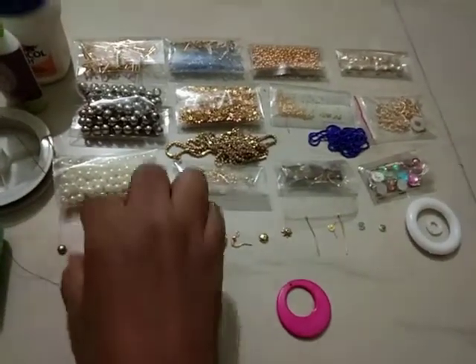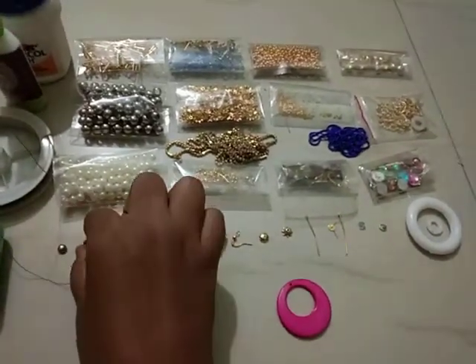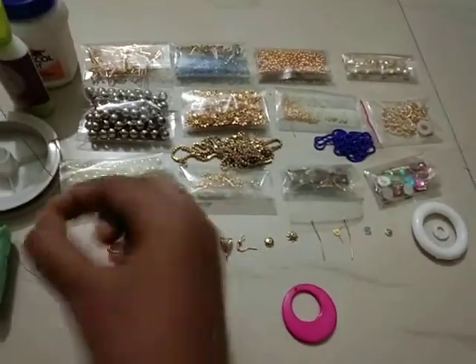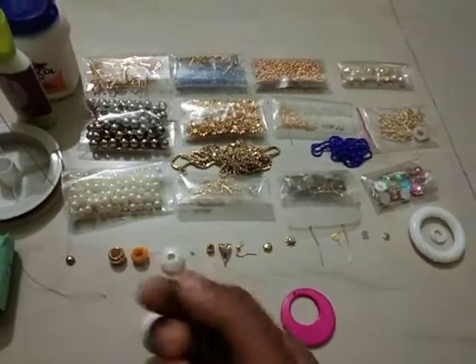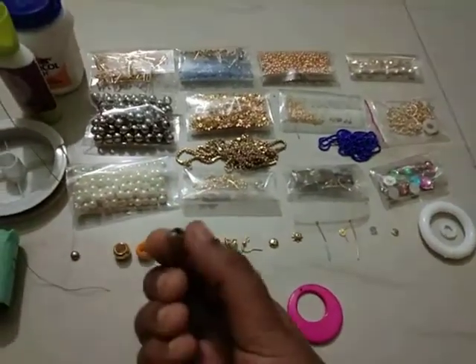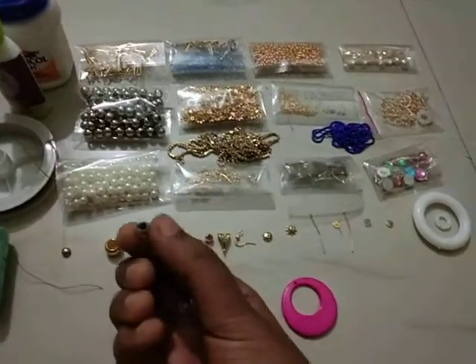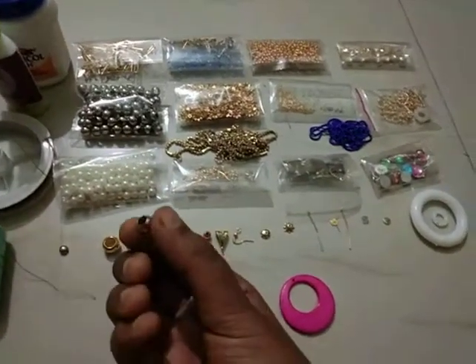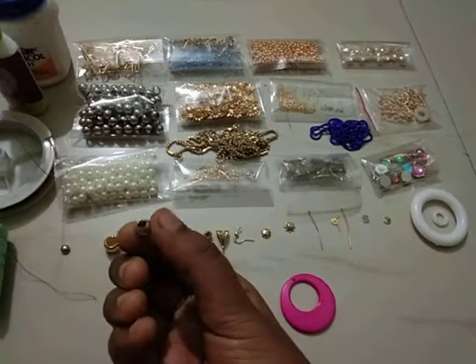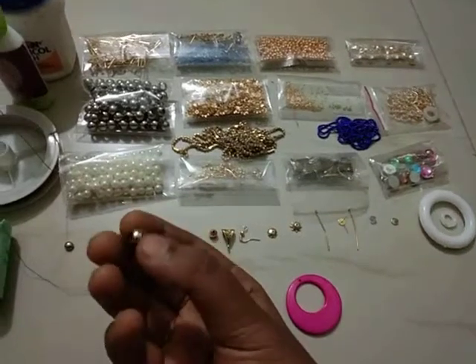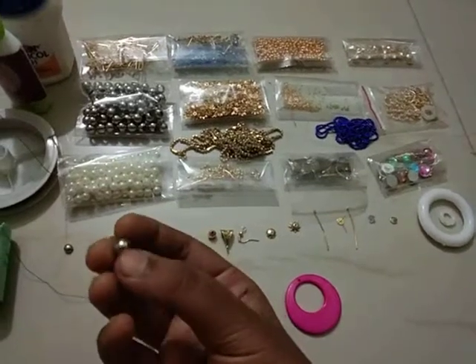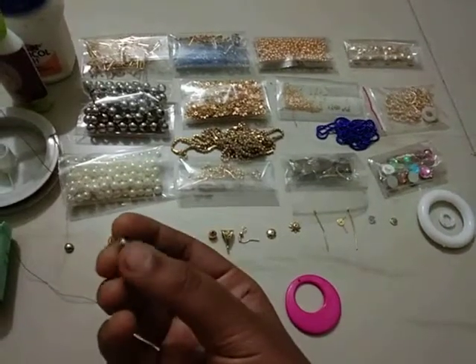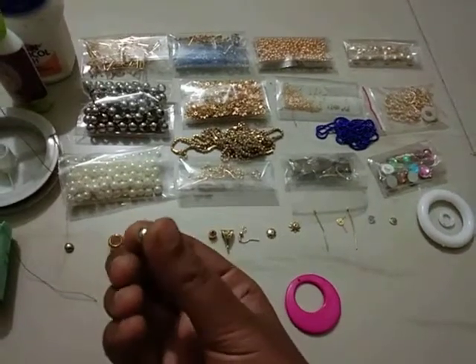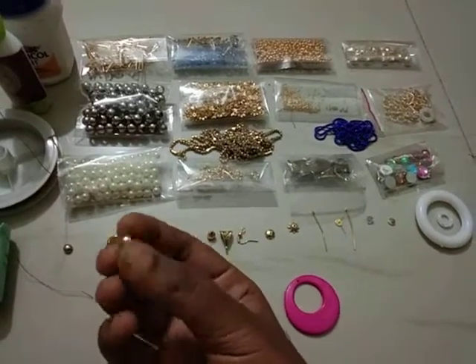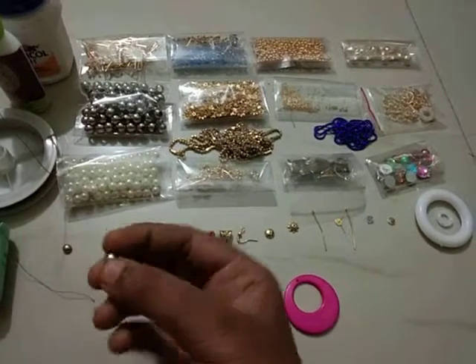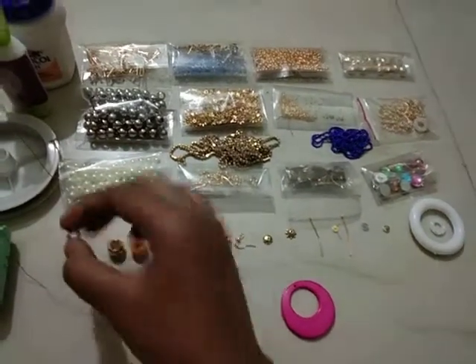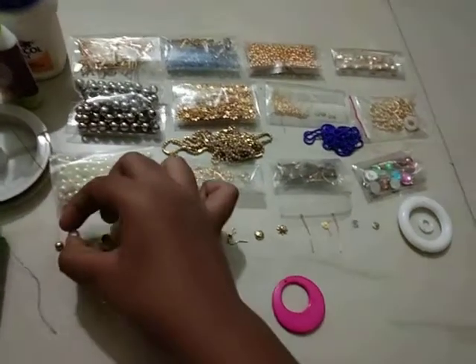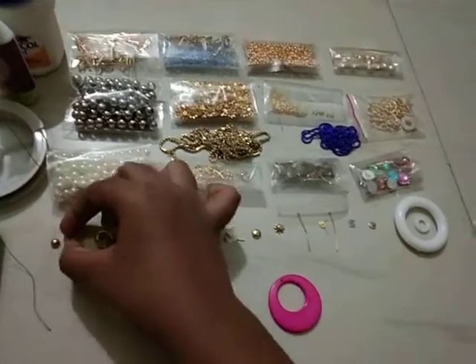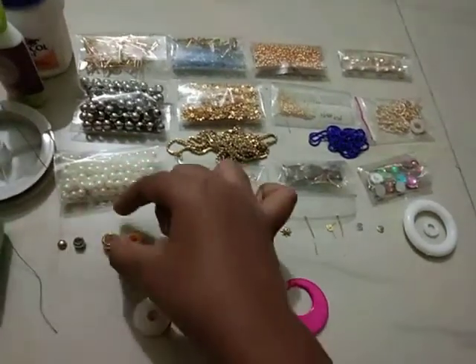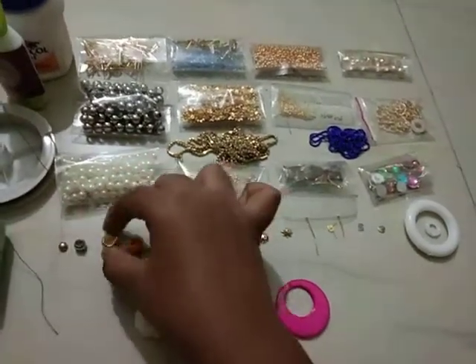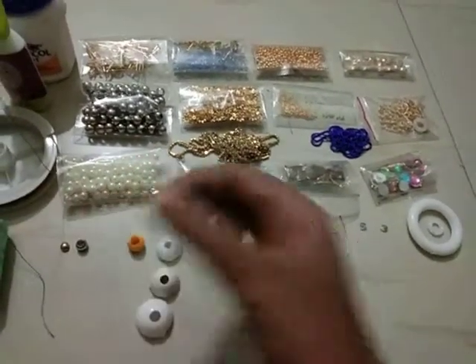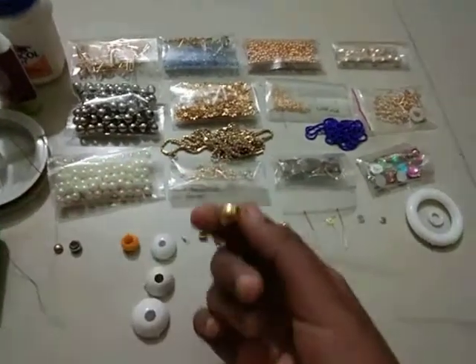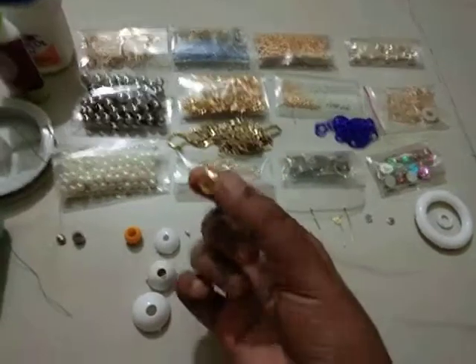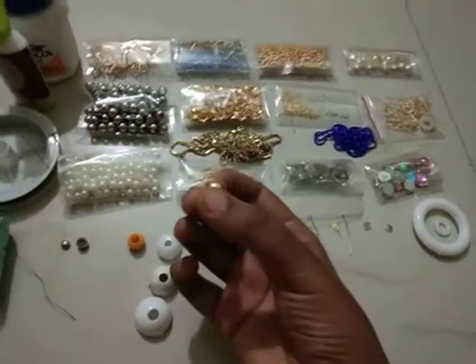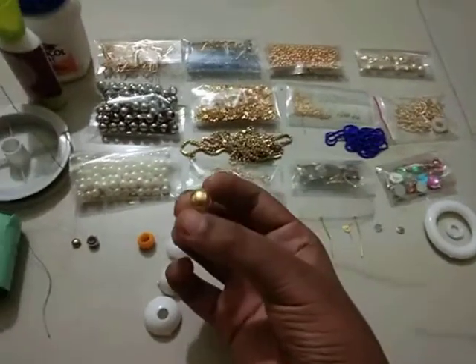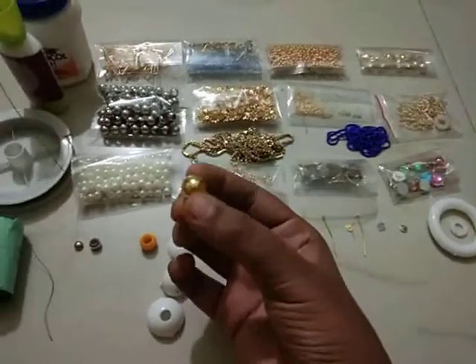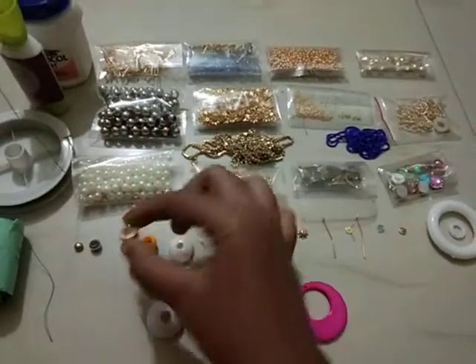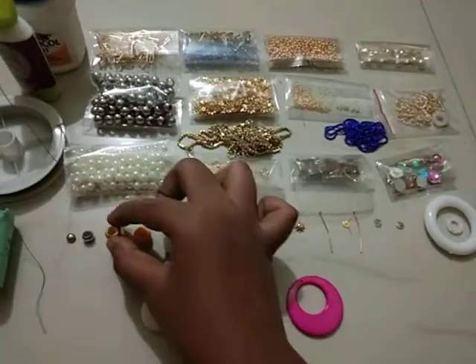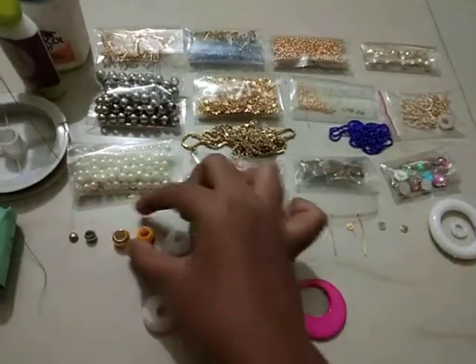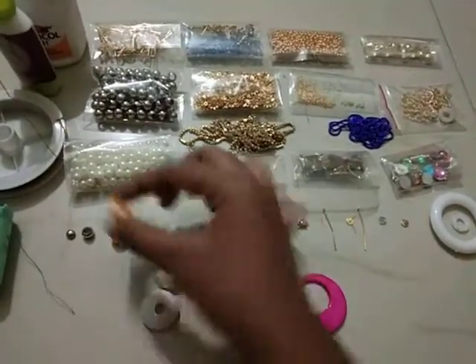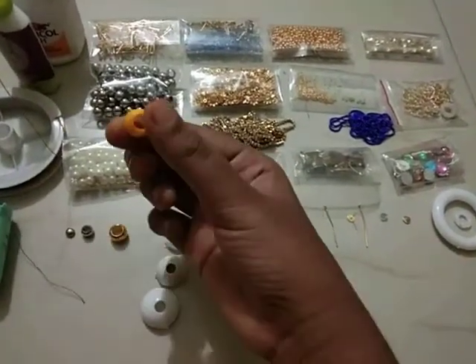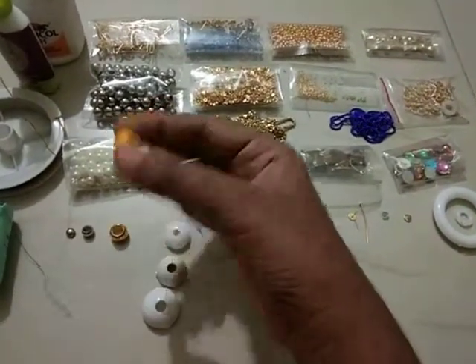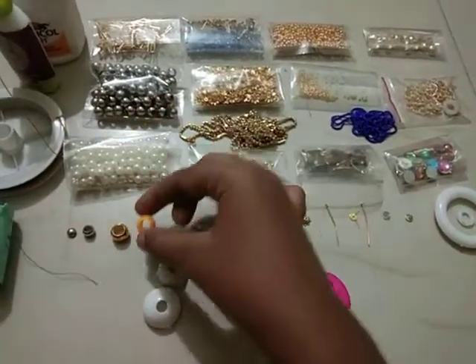This shows the different sizes of beads. This is the wrap. This is the next size and the normal size. This is the plastic line and this is the metal line.